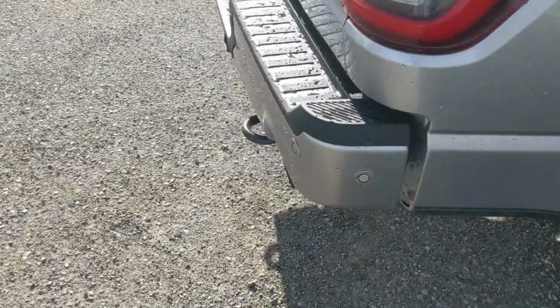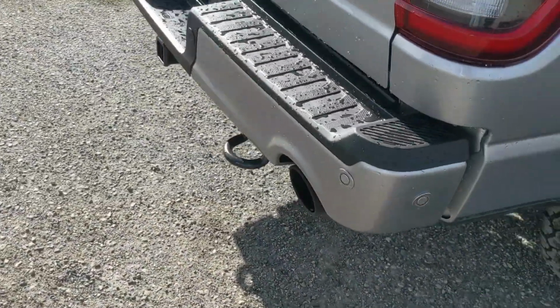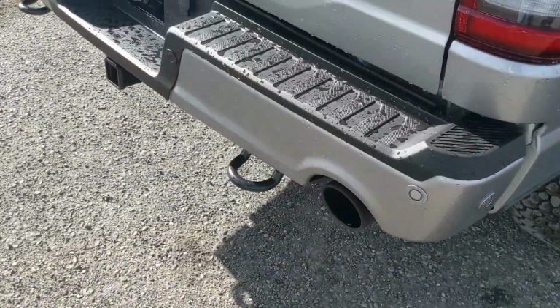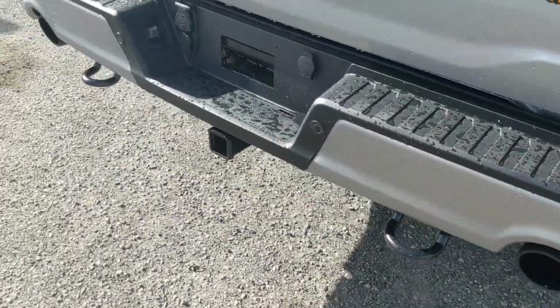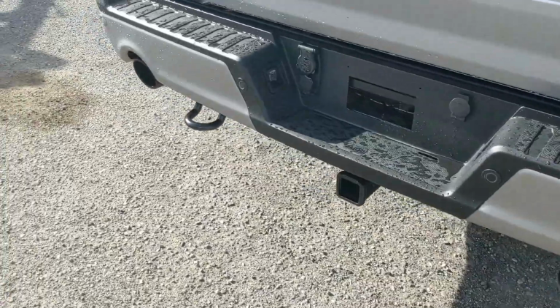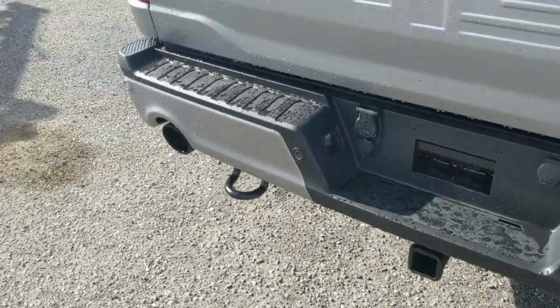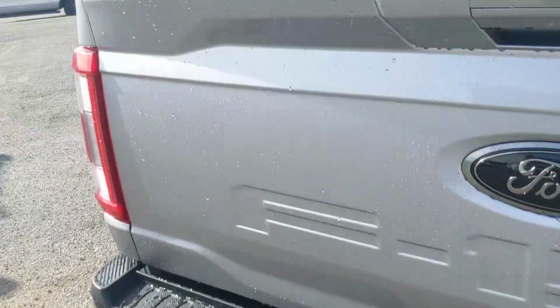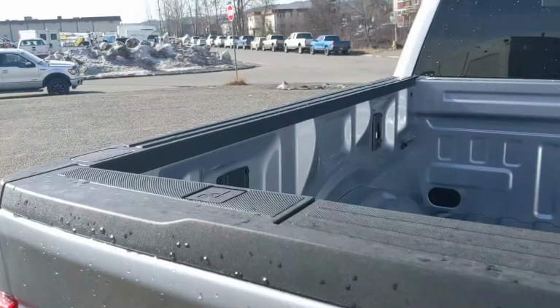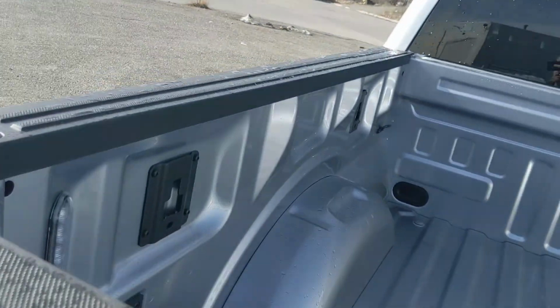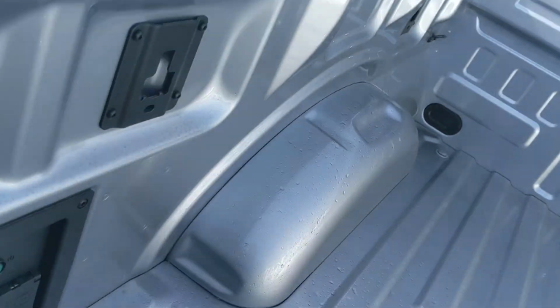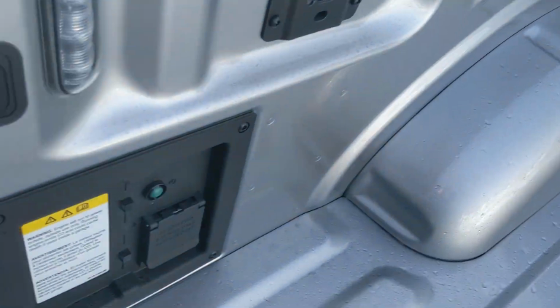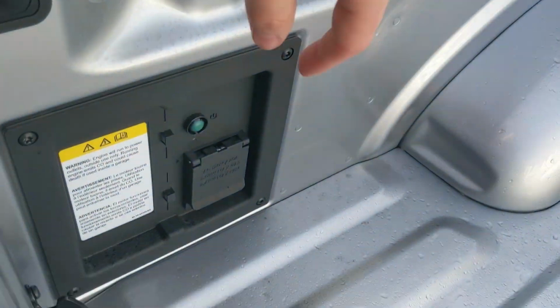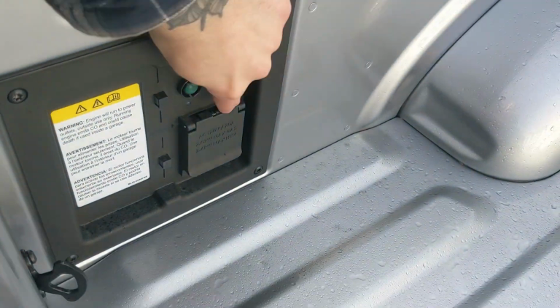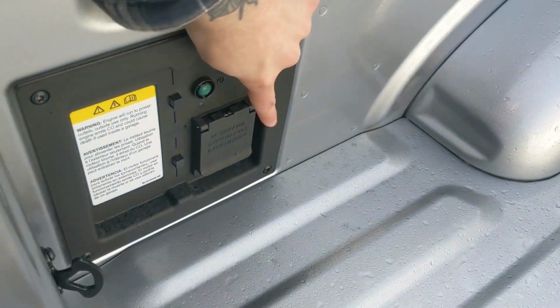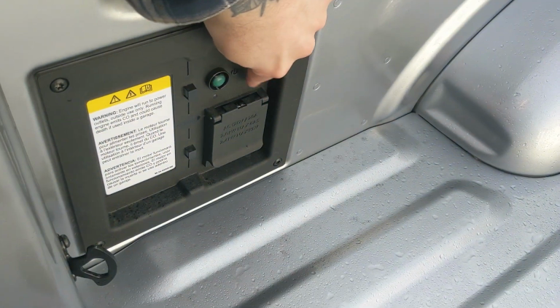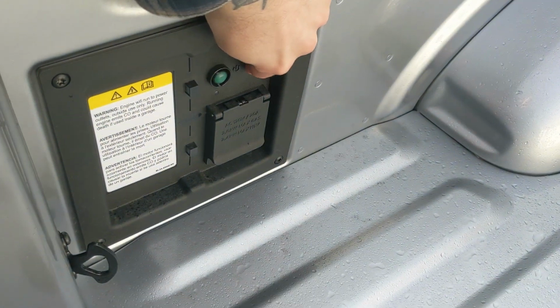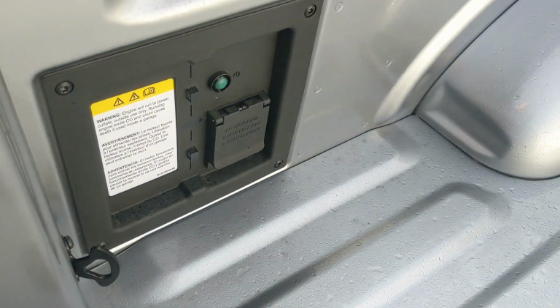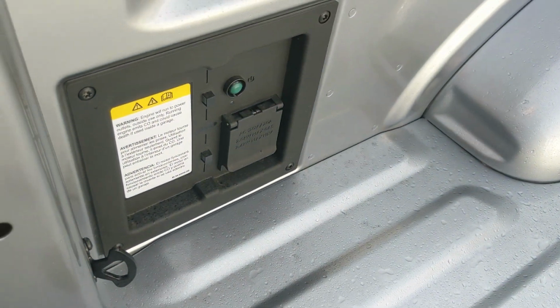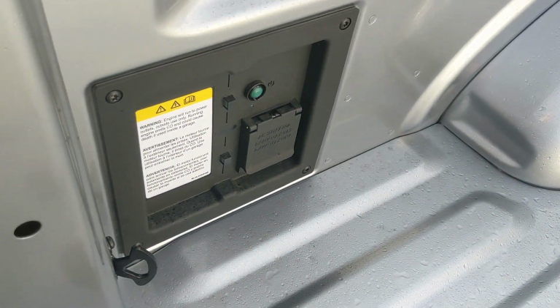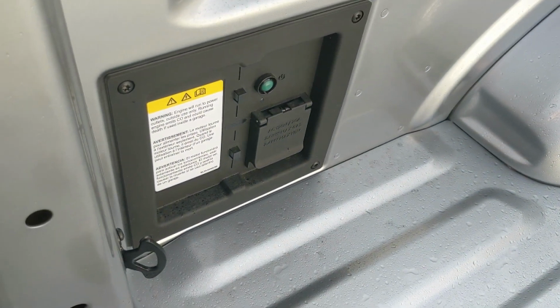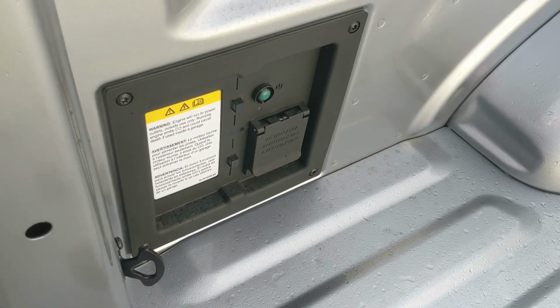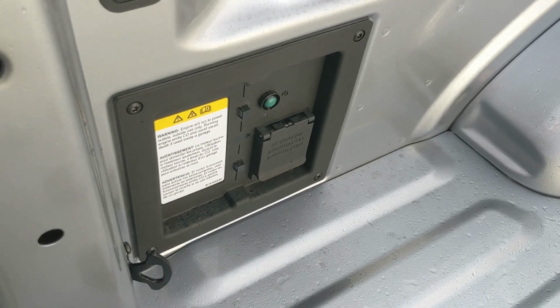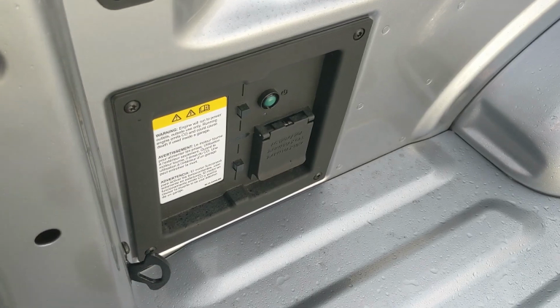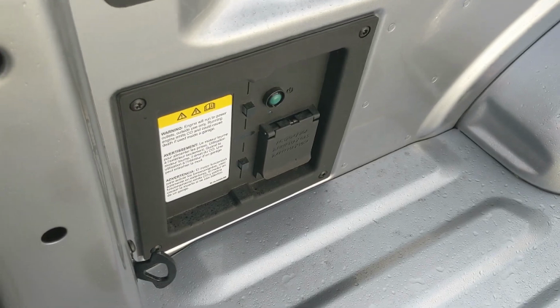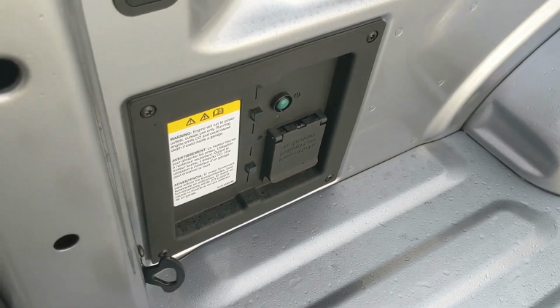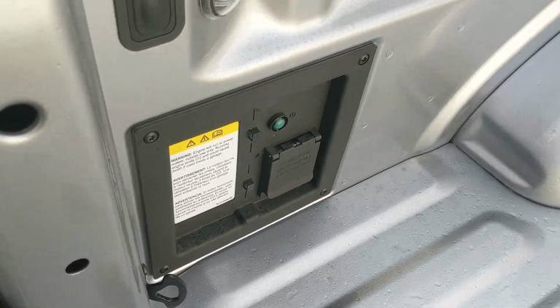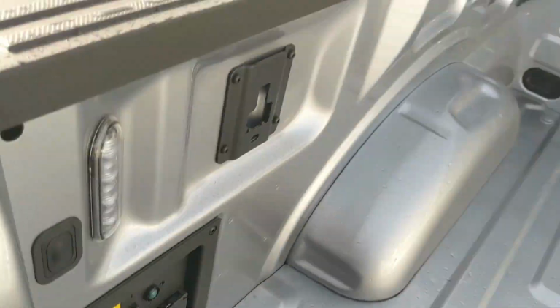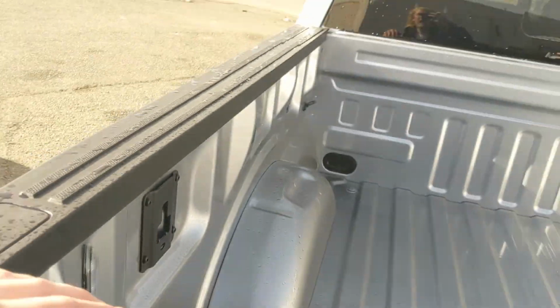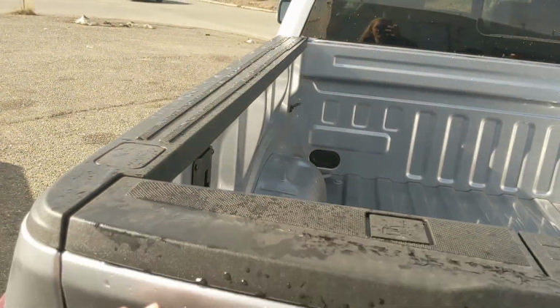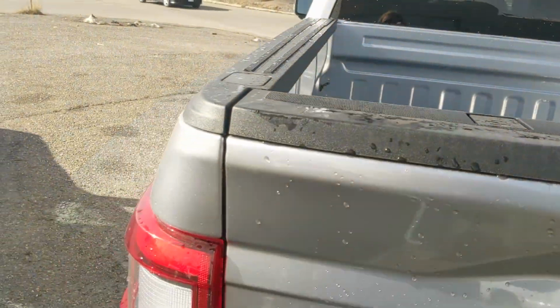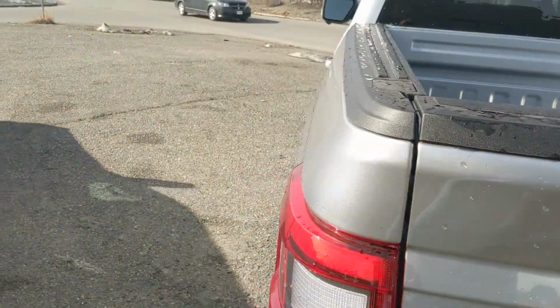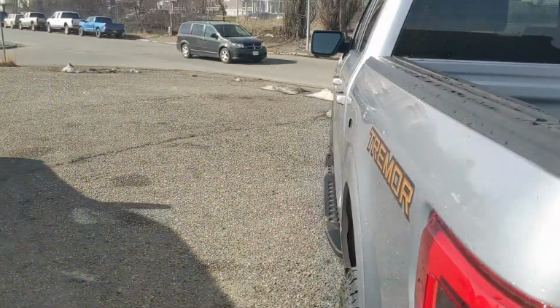You've got your dual exhaust in the back, and looking in the bed you have your two kilowatt Pro Power Onboard so you can use your truck as a sort of generator for your tools and equipment. But let's take a look inside.